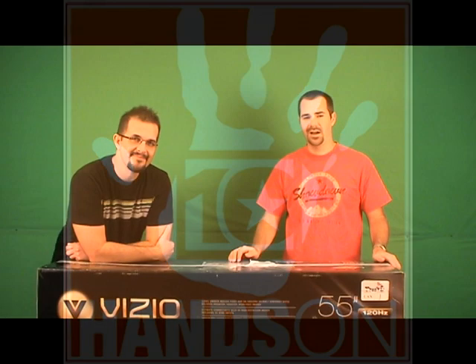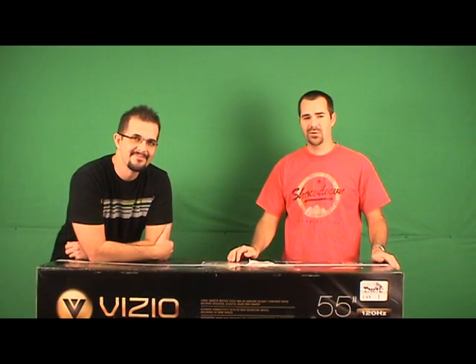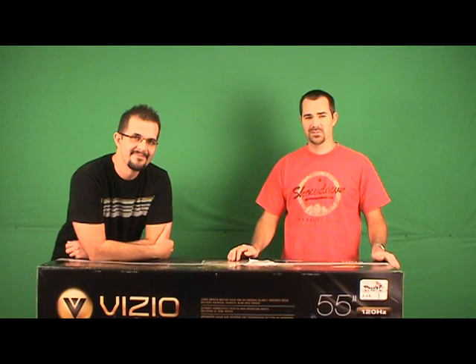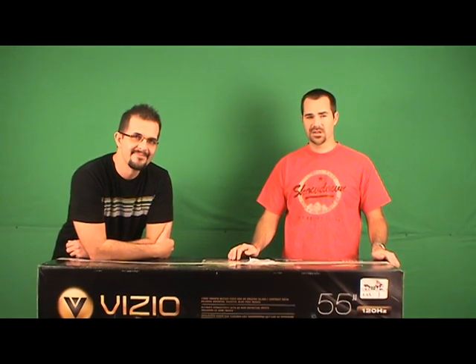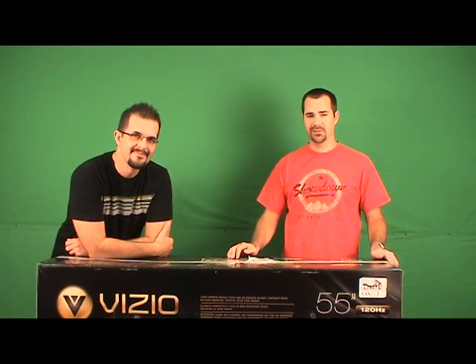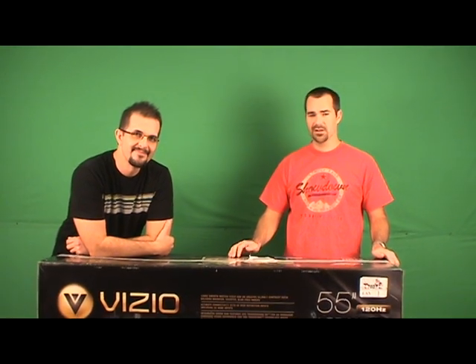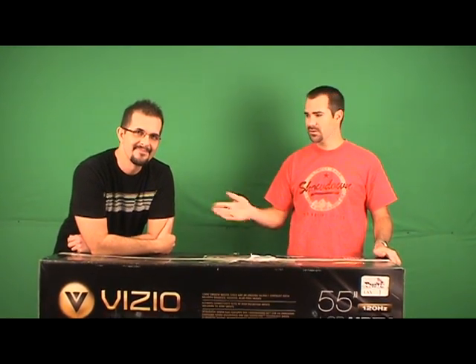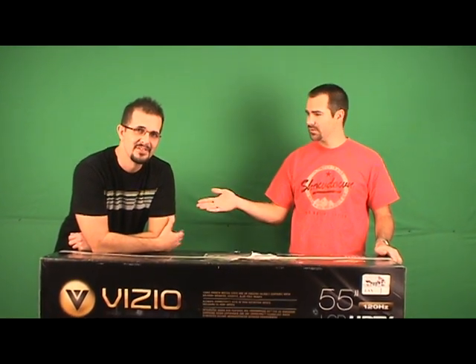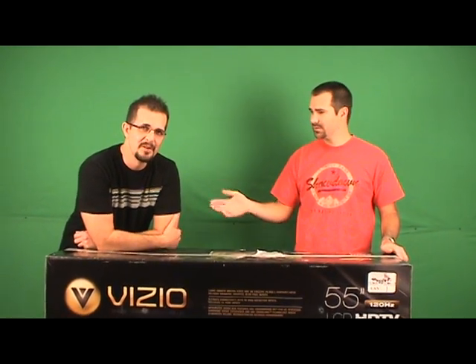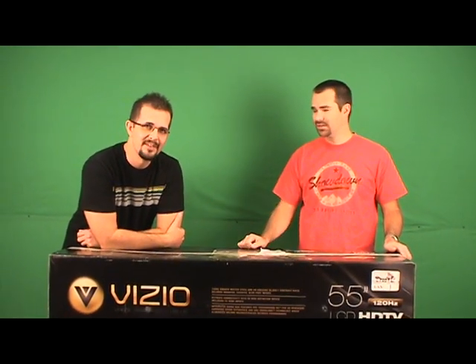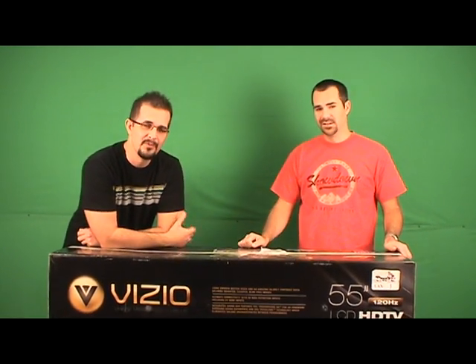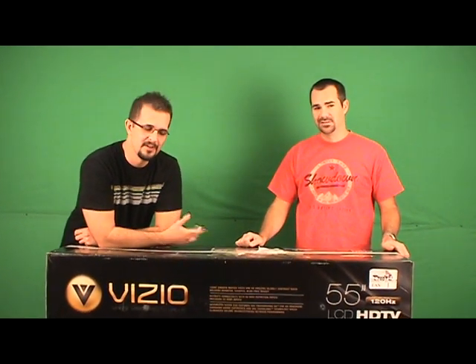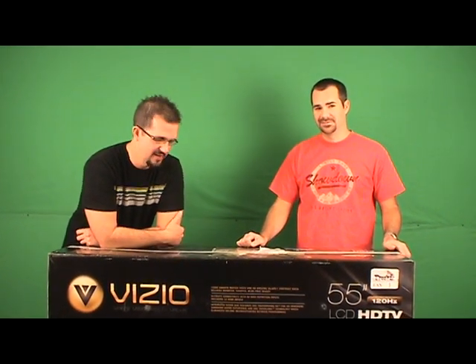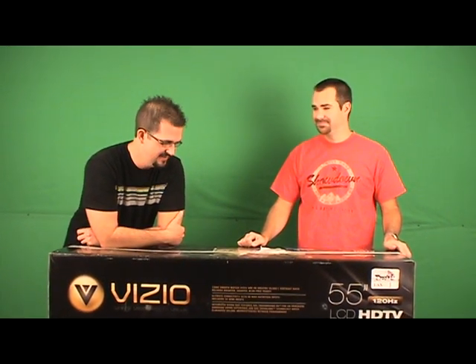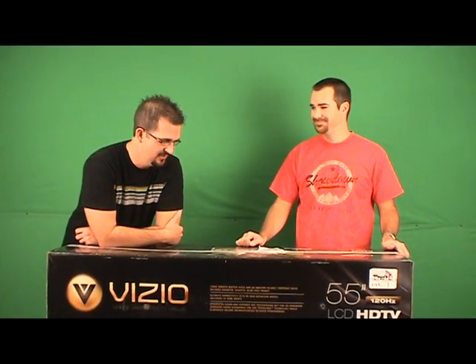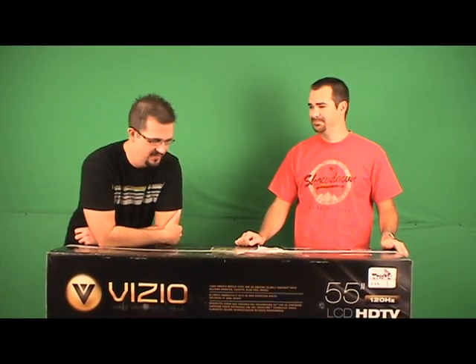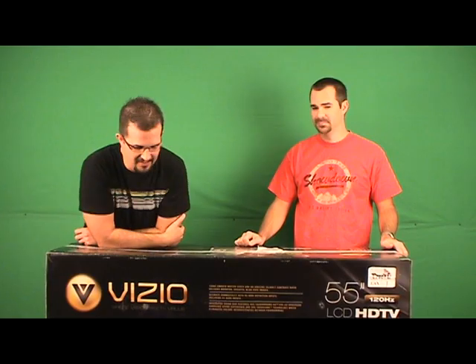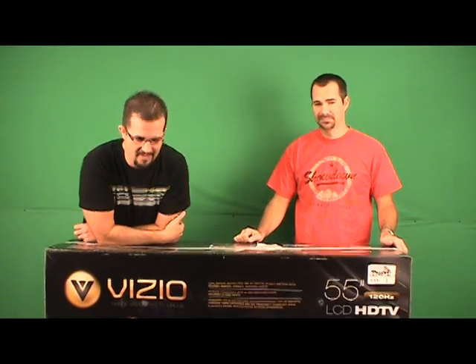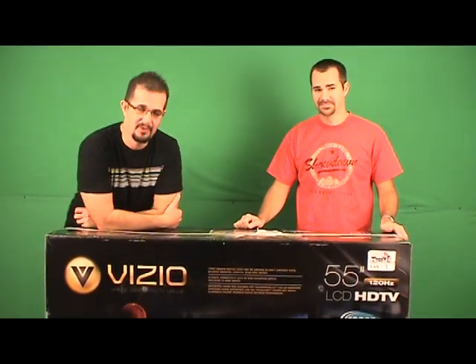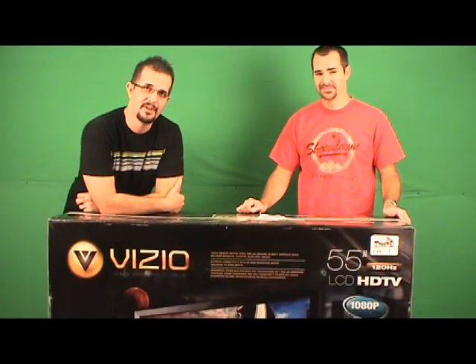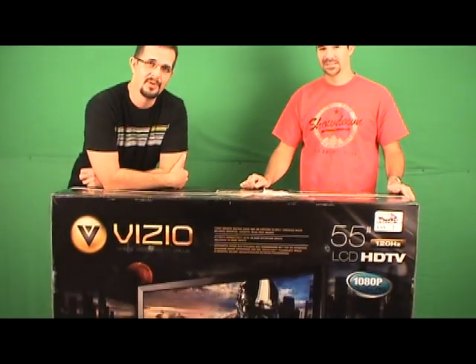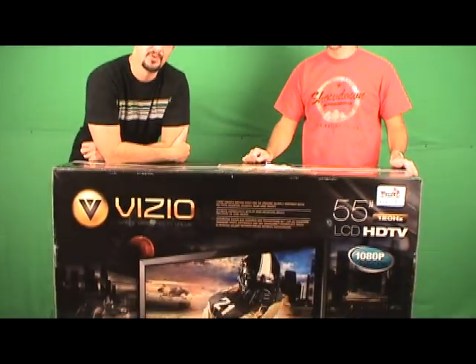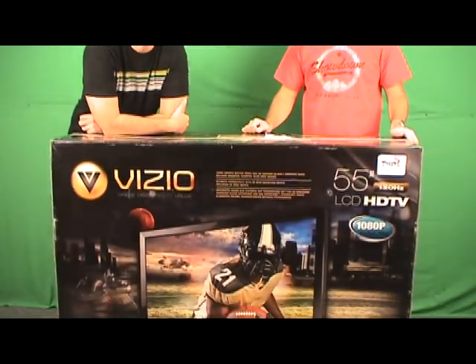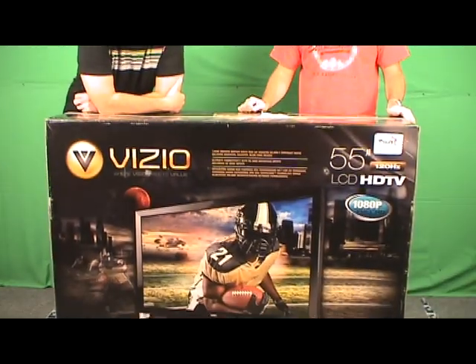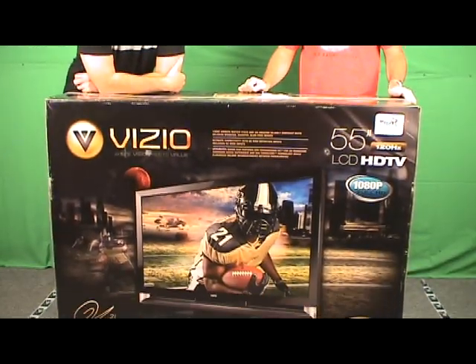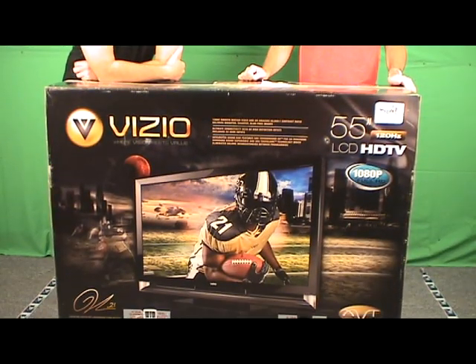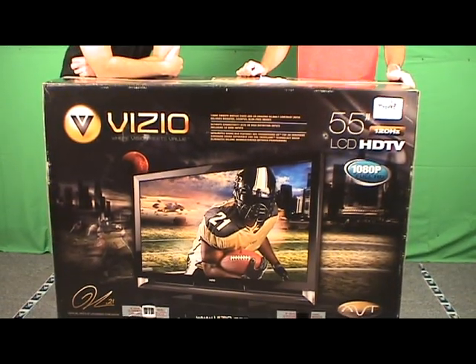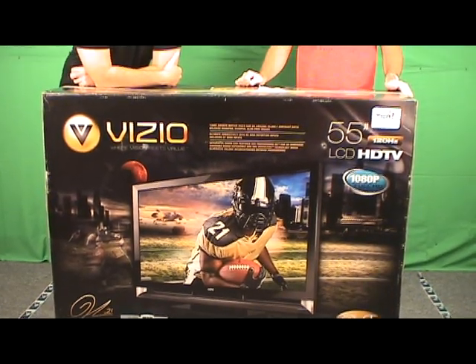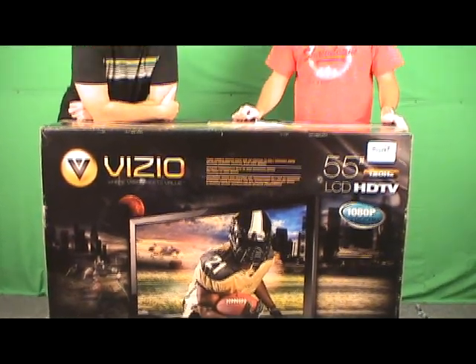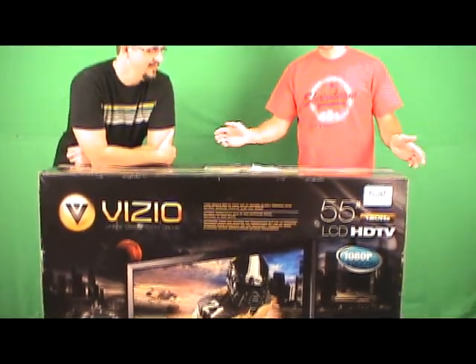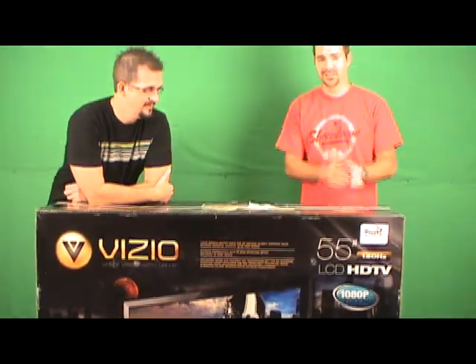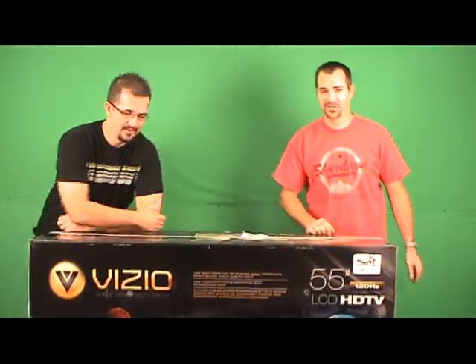Hi, I'm Brian Thomas with Top 10 Reviews, along with C.J. Preece. If we look smug, you'll notice that we have a 55-inch TV from Vizio here. We're going to unbox it today. Let's get to it.